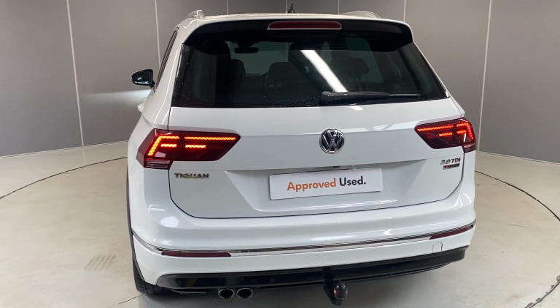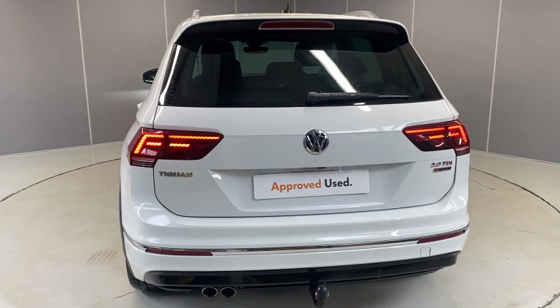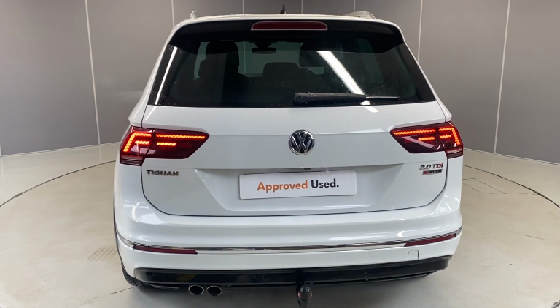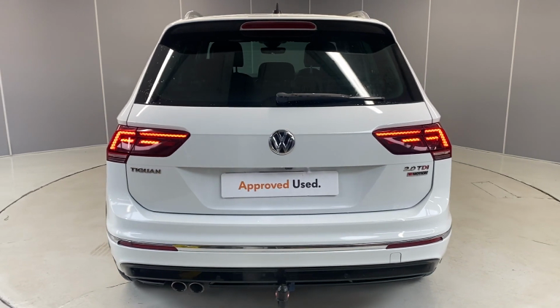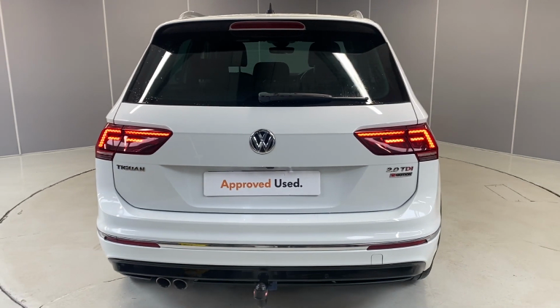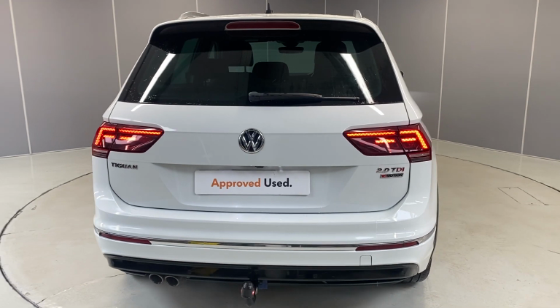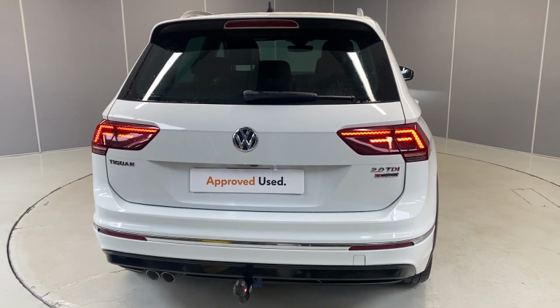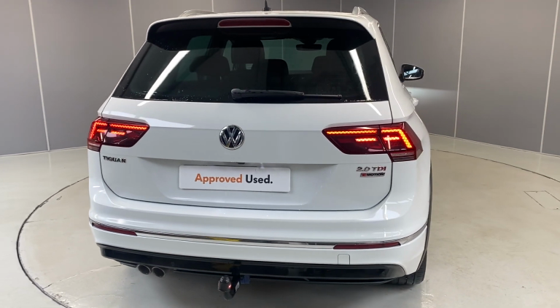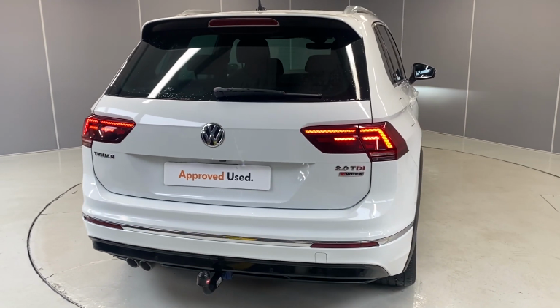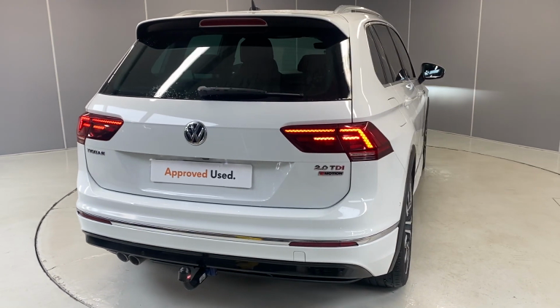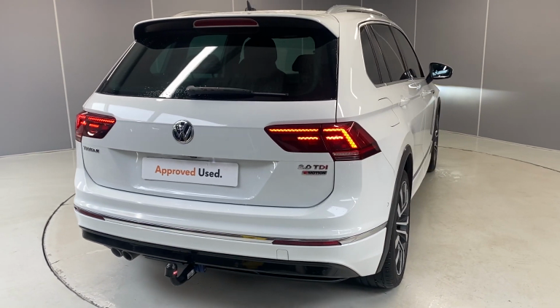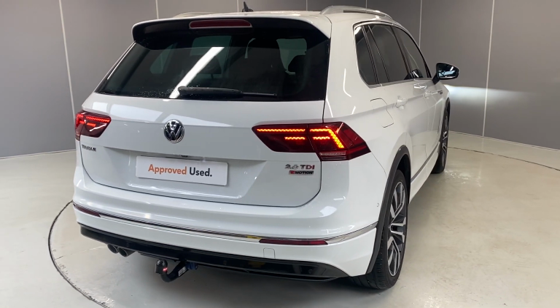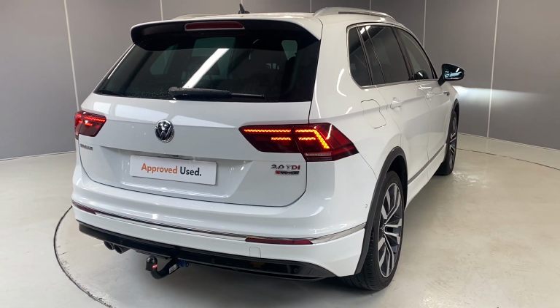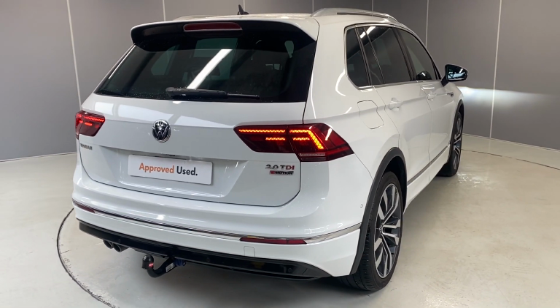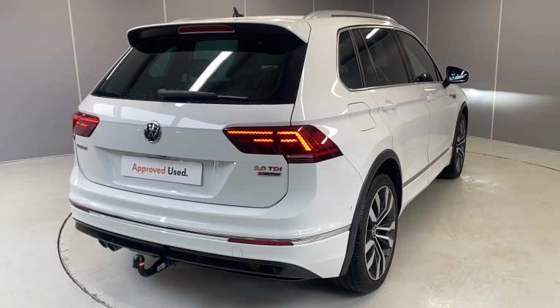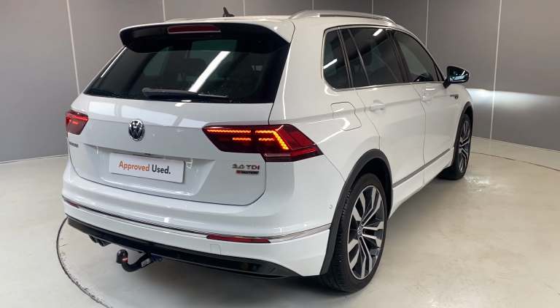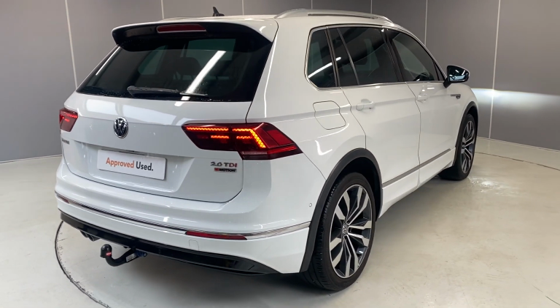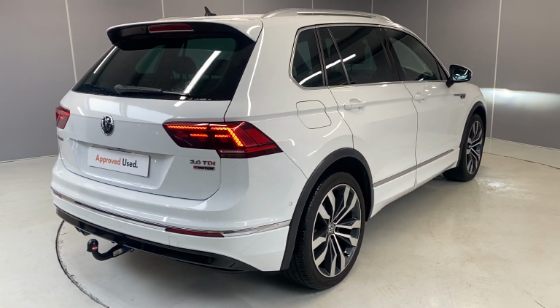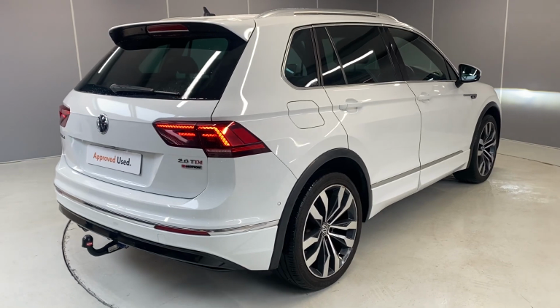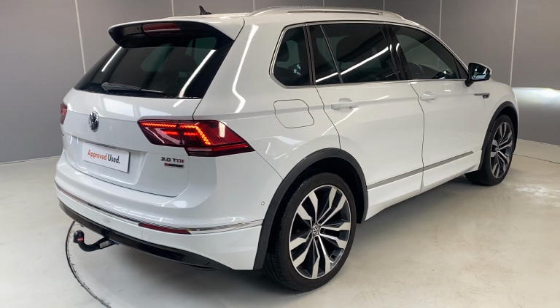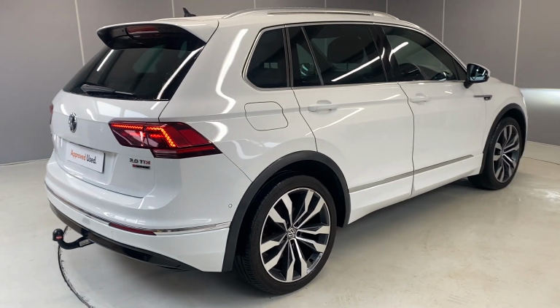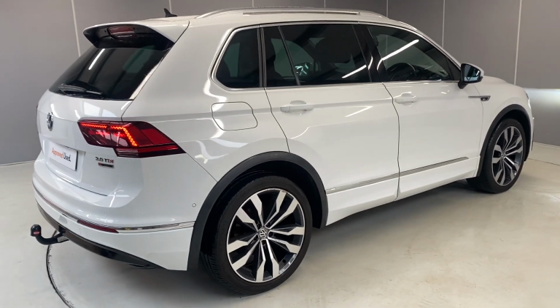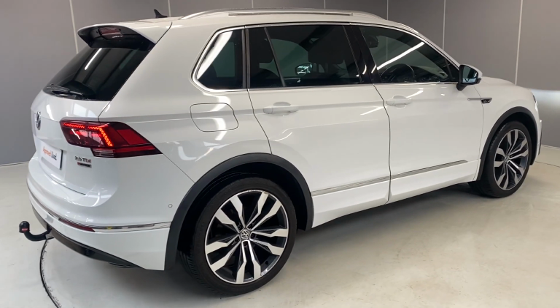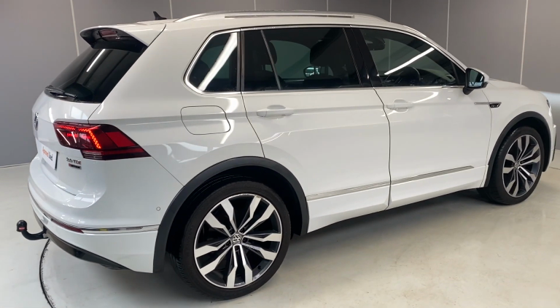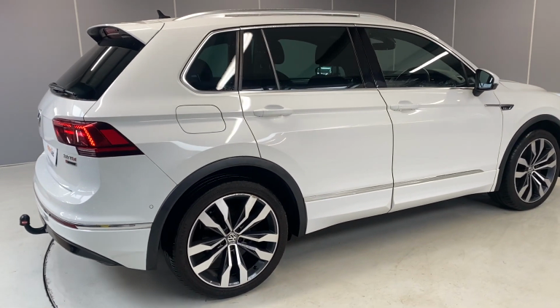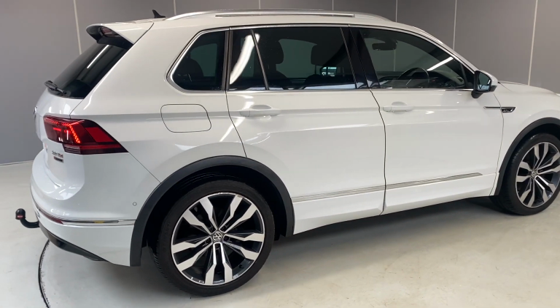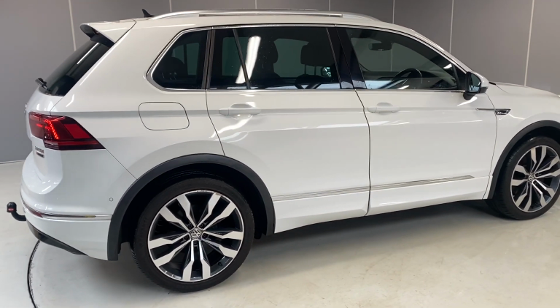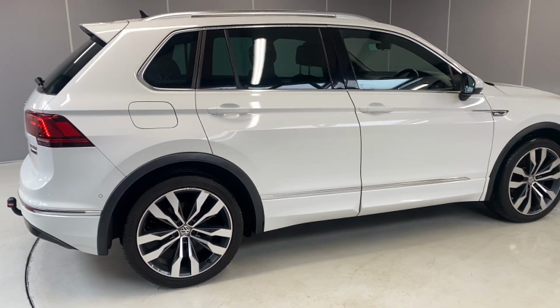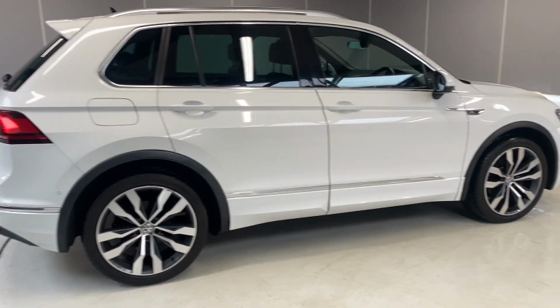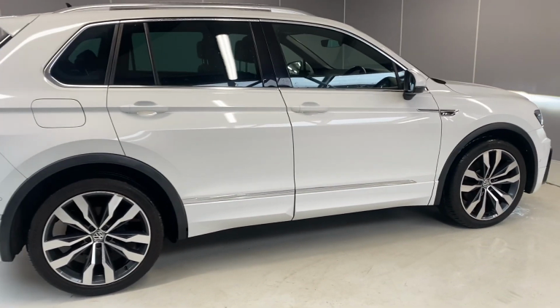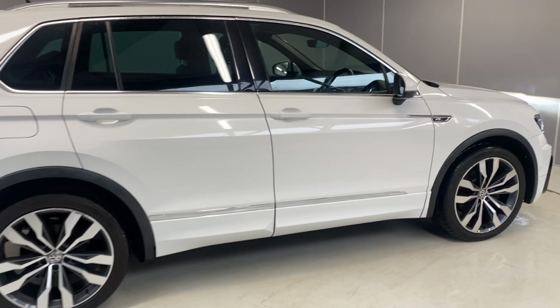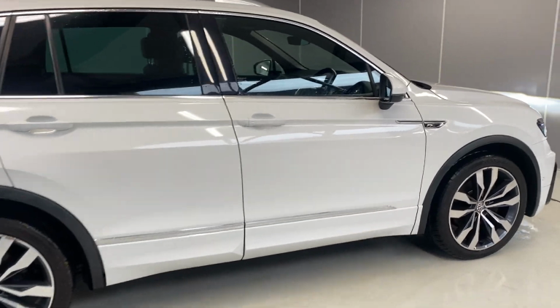A couple of the optional extras on here: we've got electric driver's seat with memory function, front heated seats, keyless entry, and park assist with a rear camera as well.